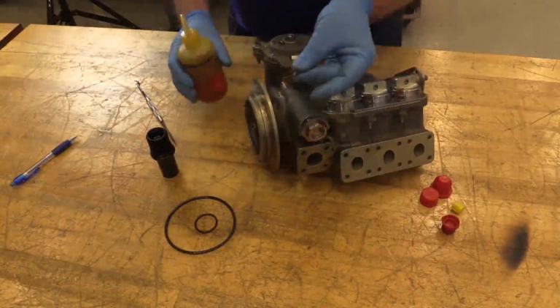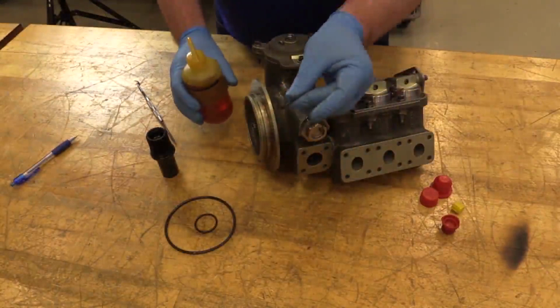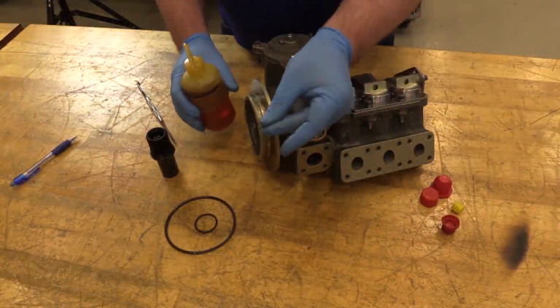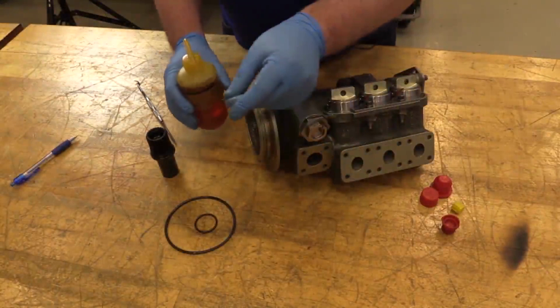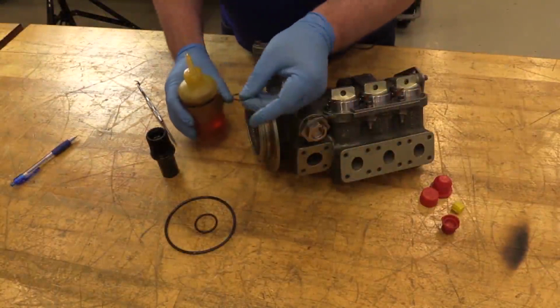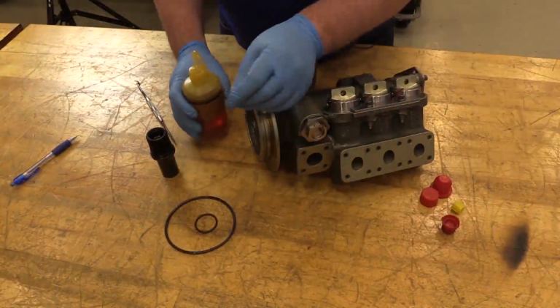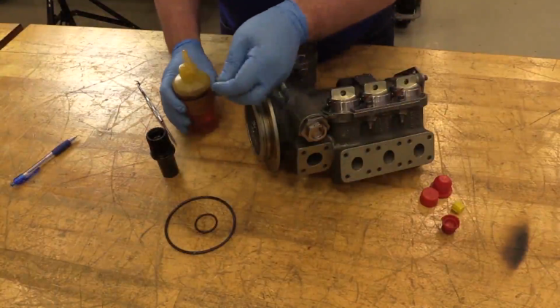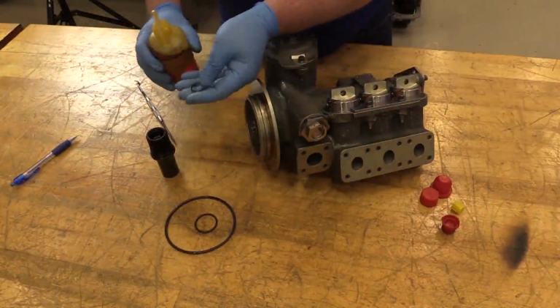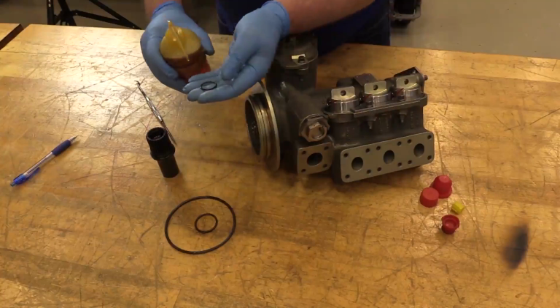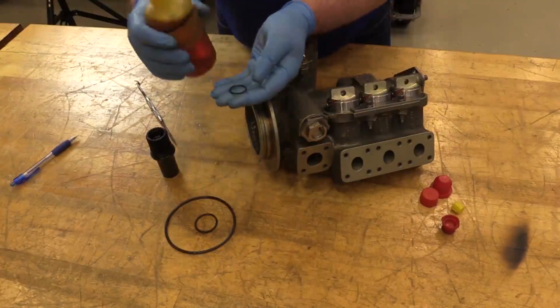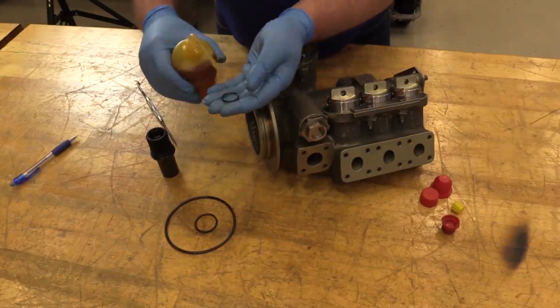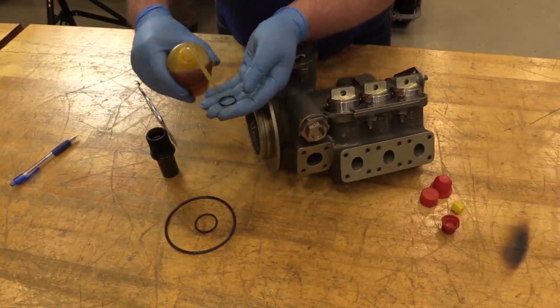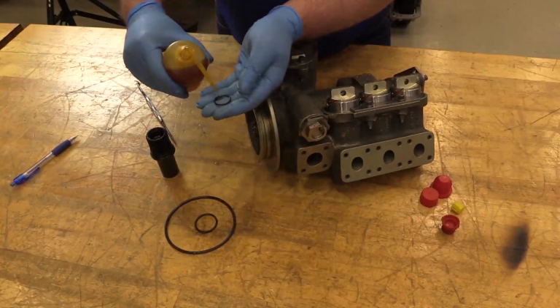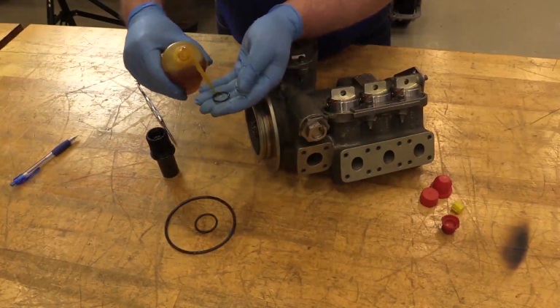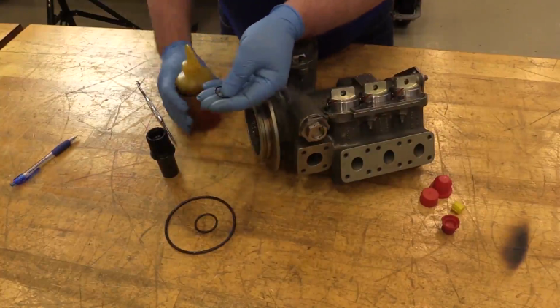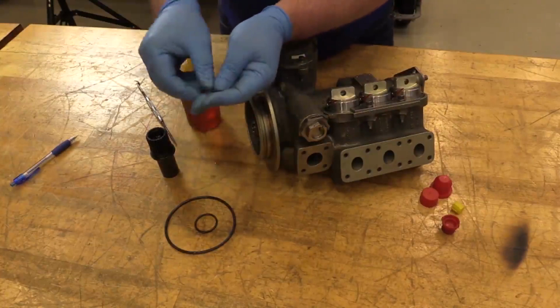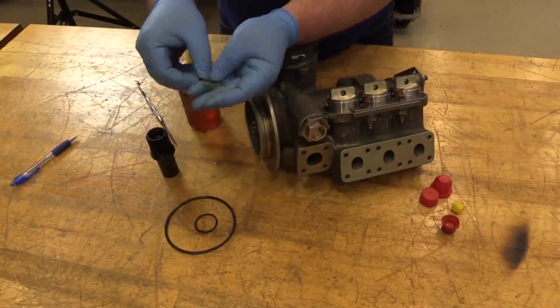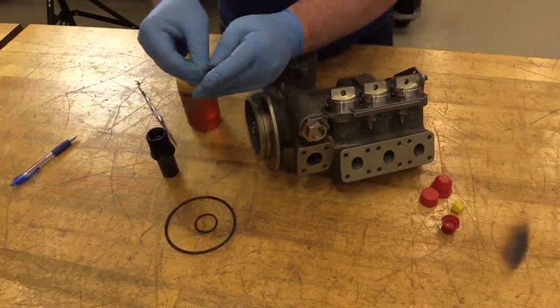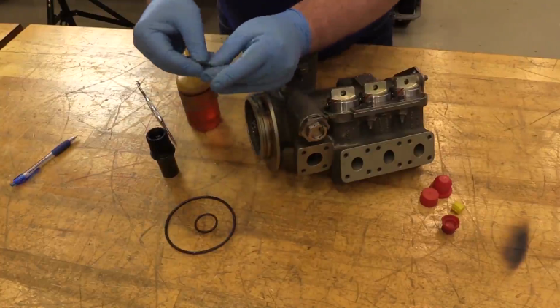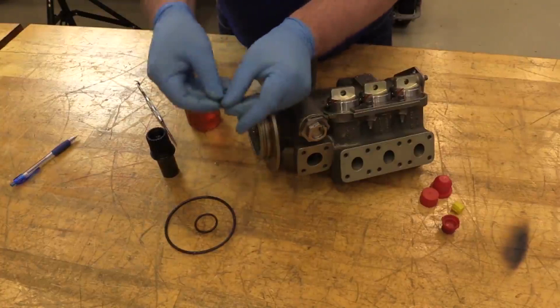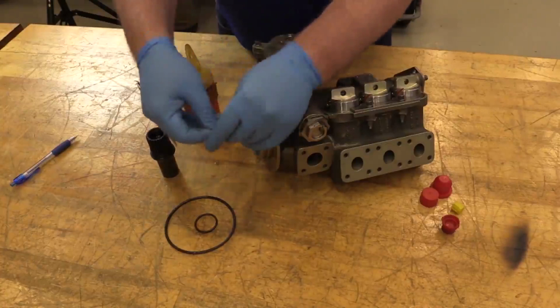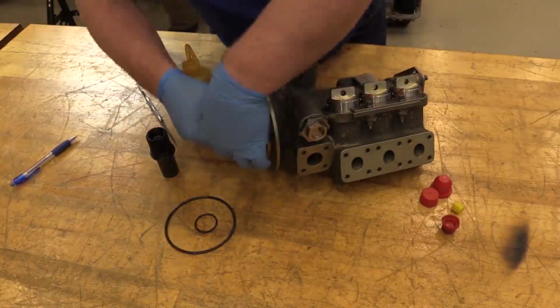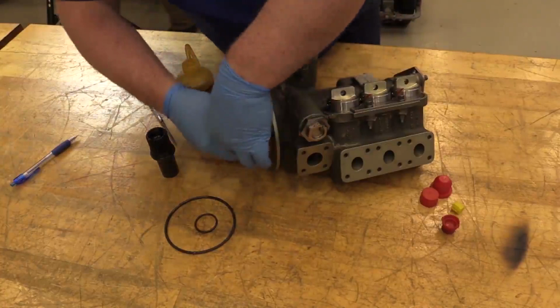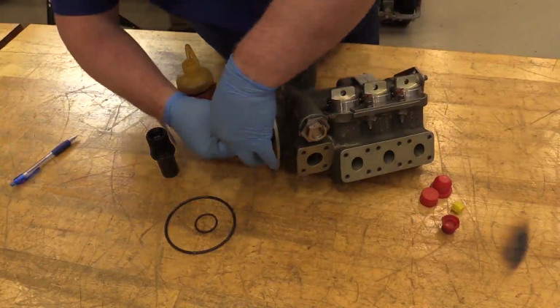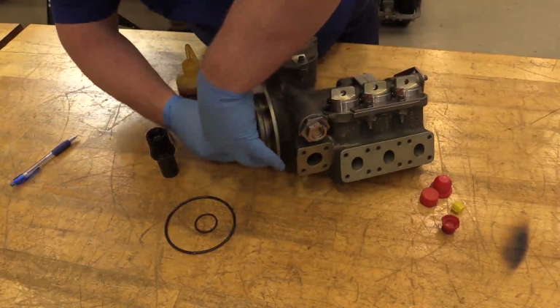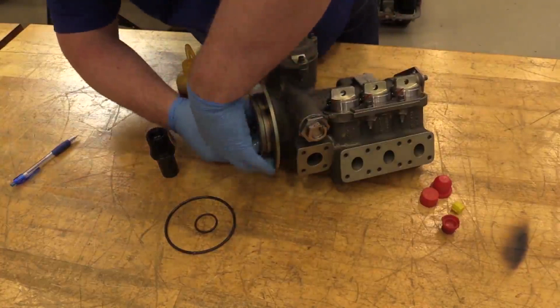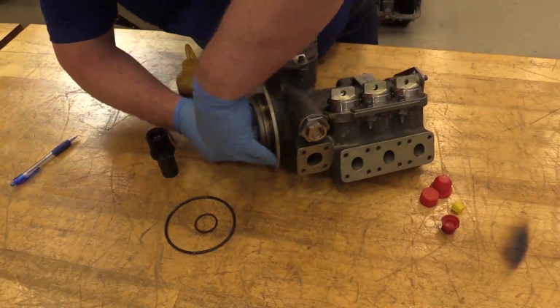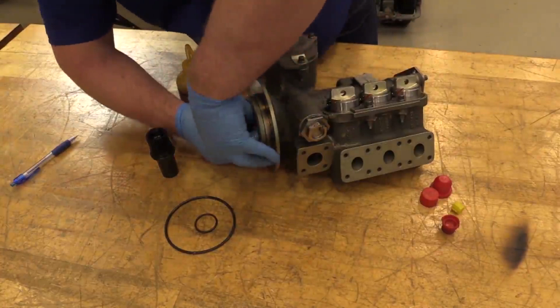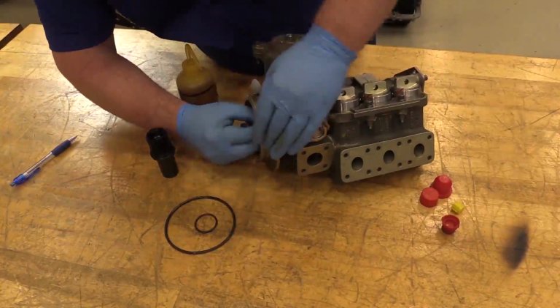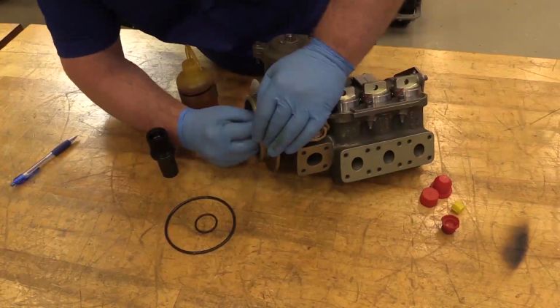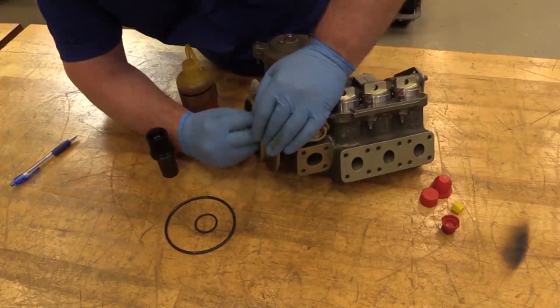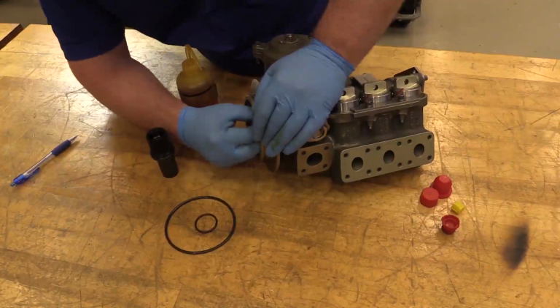When you go to put your new packings on, you're going to lubricate your packings — just take your engine oil, make sure they're all lubed up really good, and then put them back on the shaft.